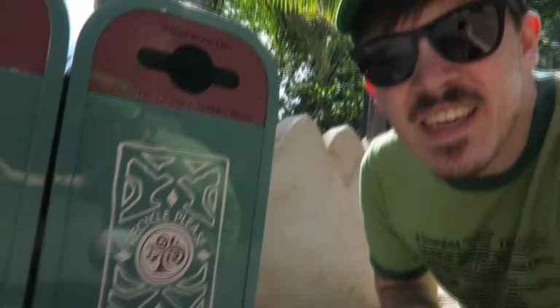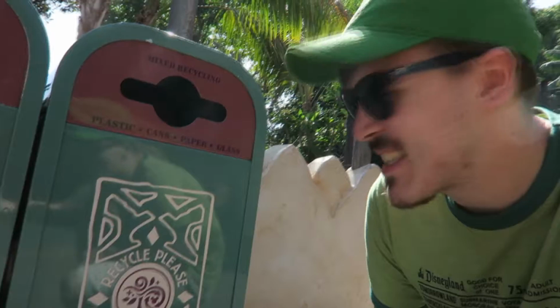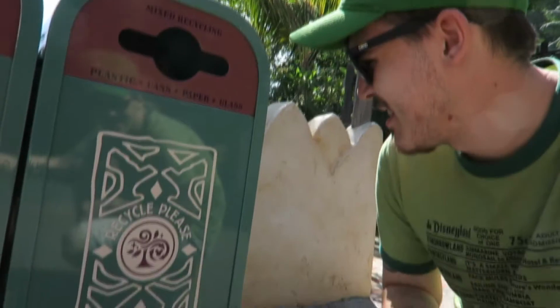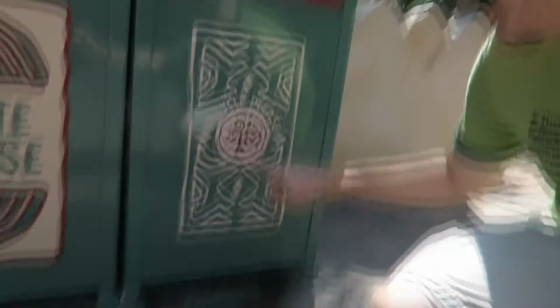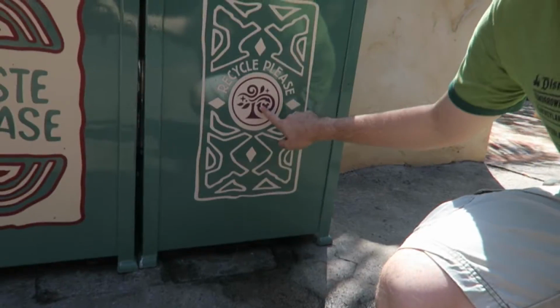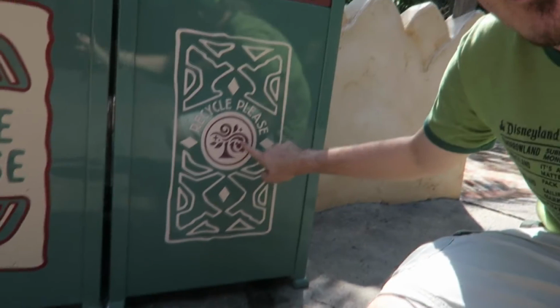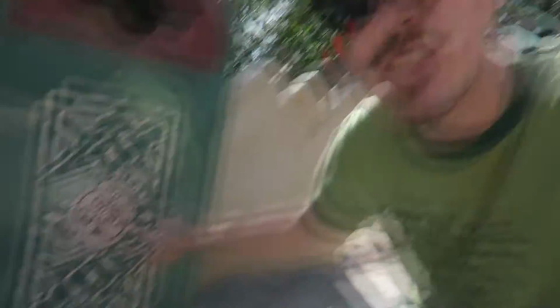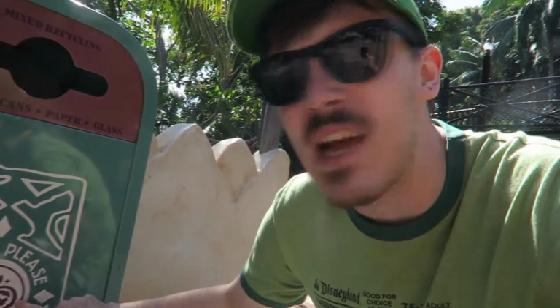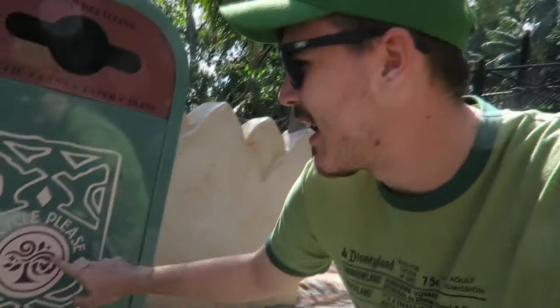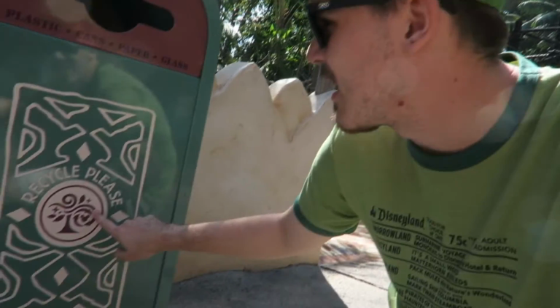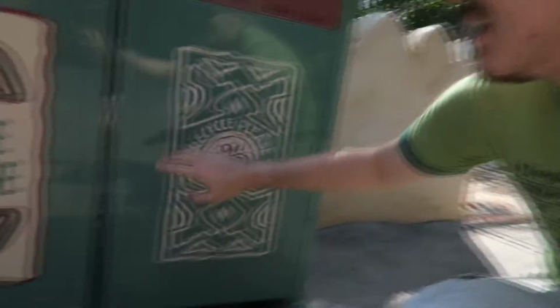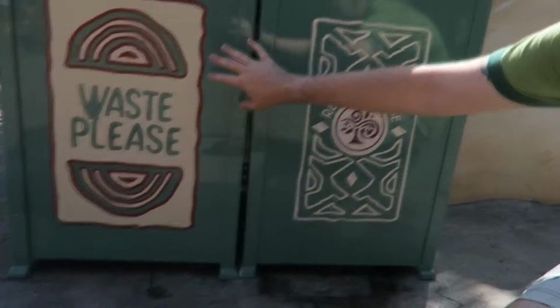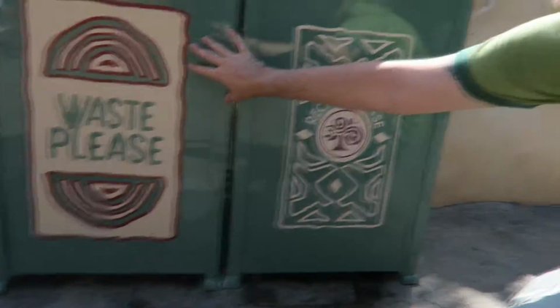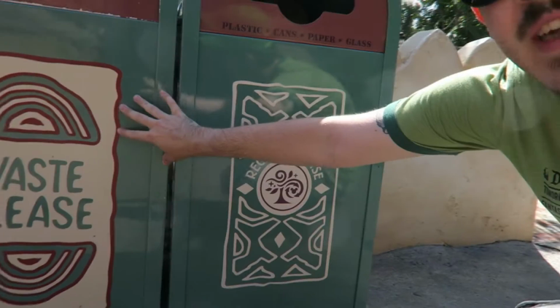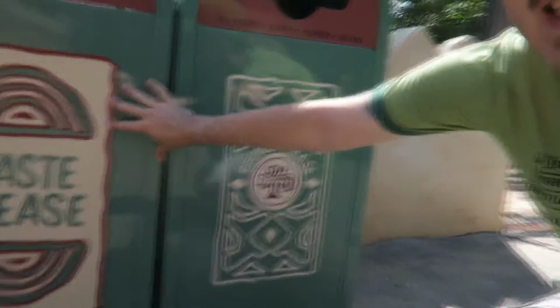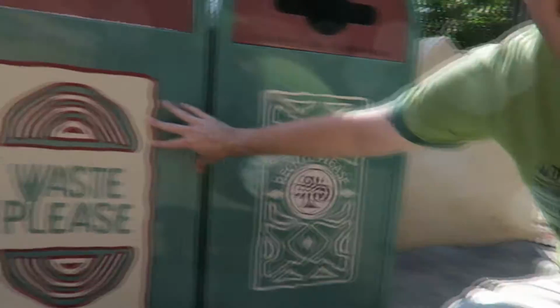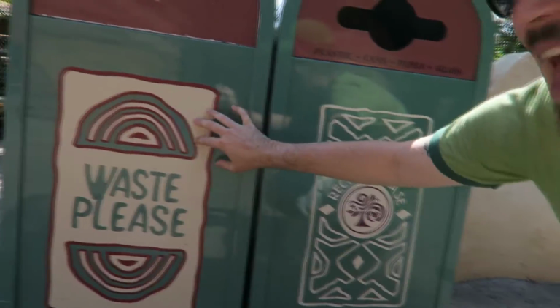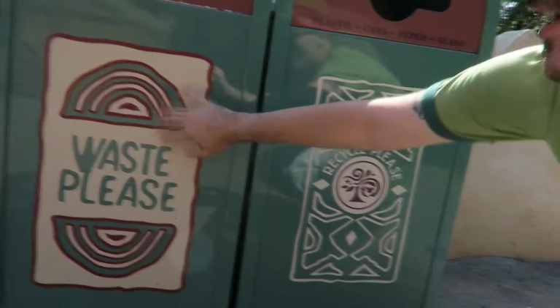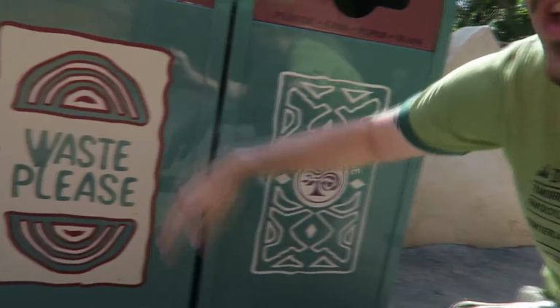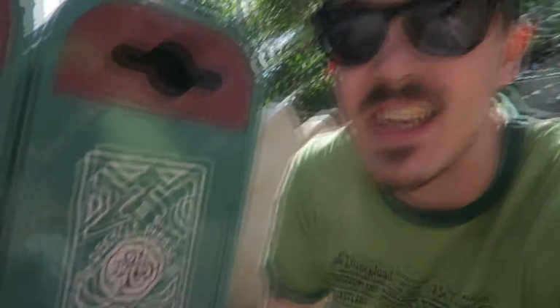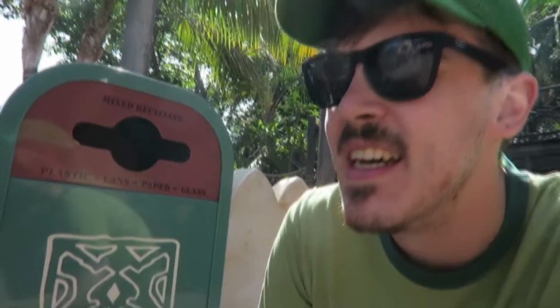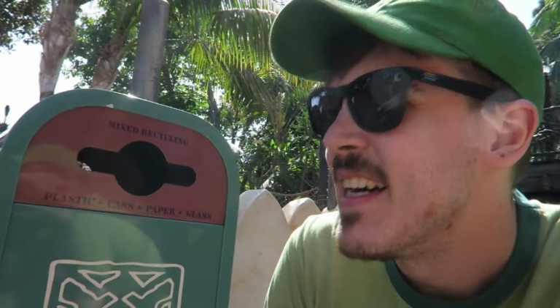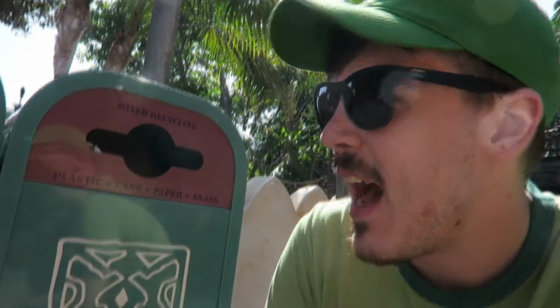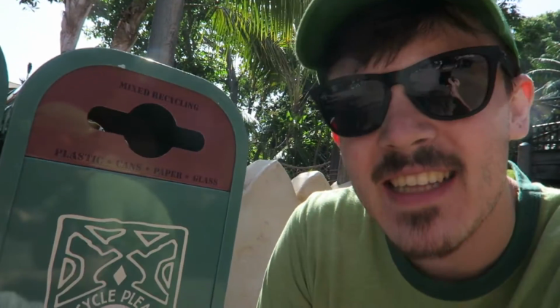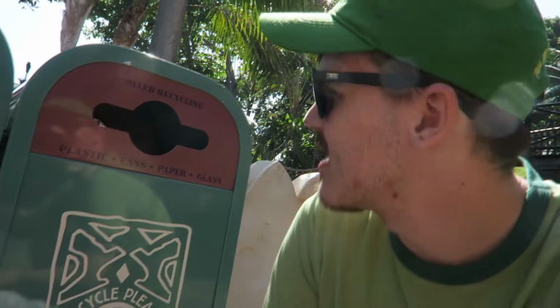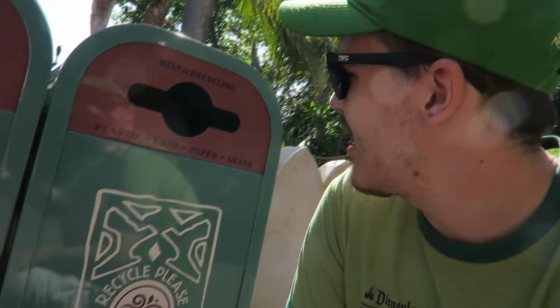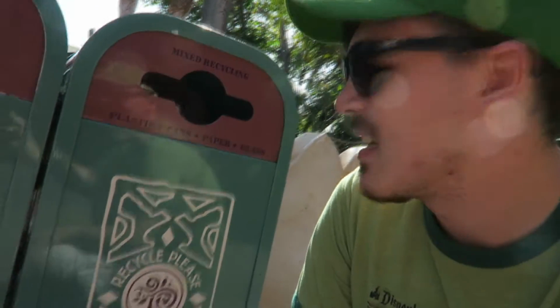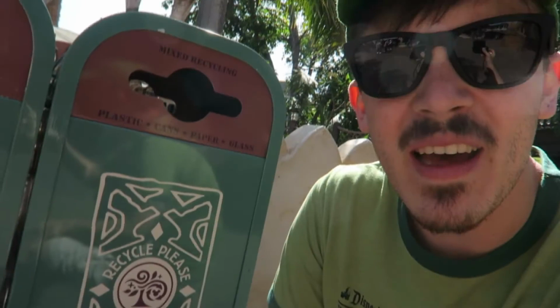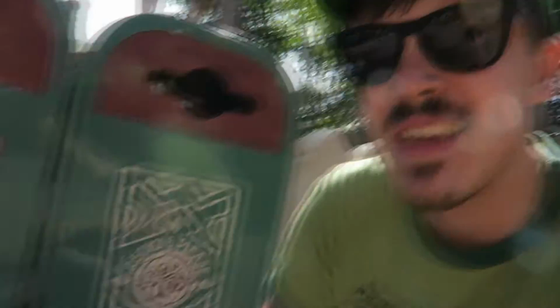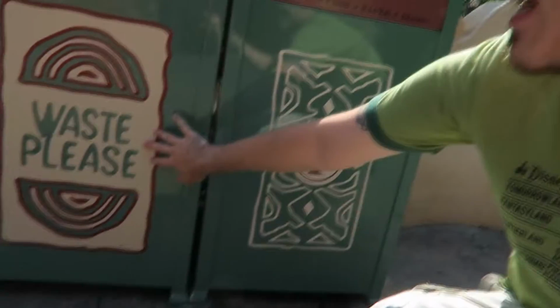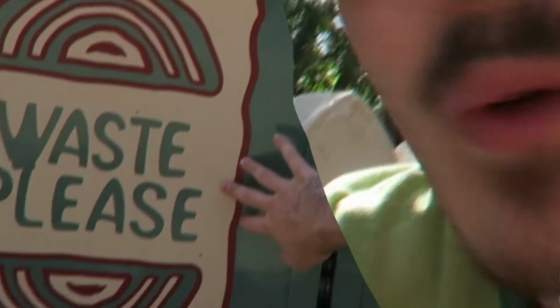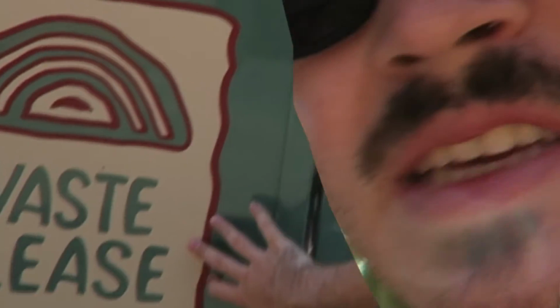Adventureland trash cans — it's got that same logo again, so I guess it's not really a hidden Mickey, but I love that feel of adventure. It's like an Africa-looking design. Eight out of ten just because I like it — eight. Waste please.